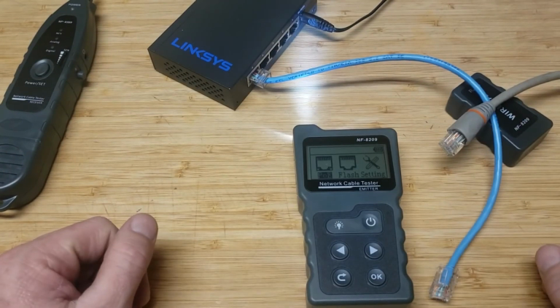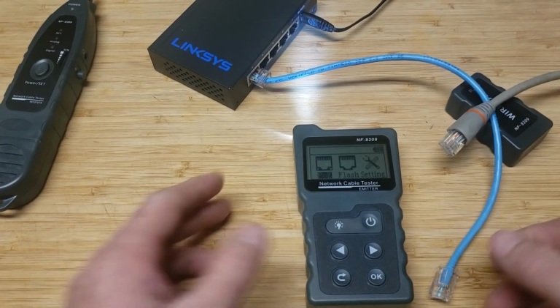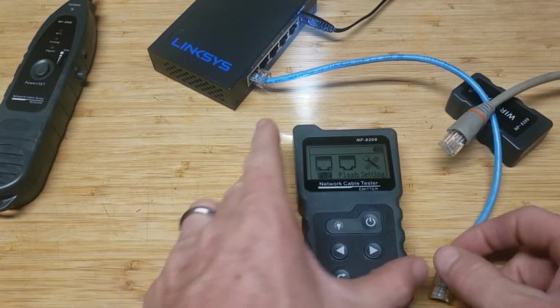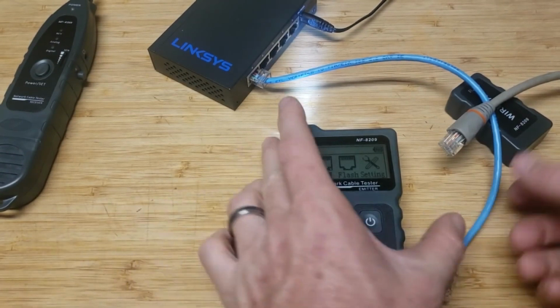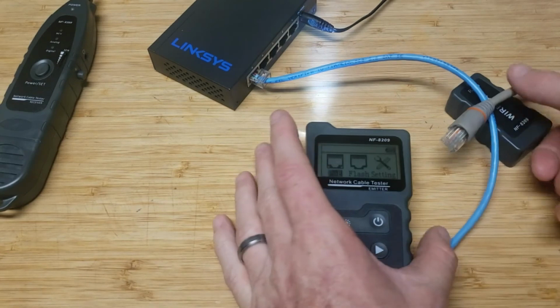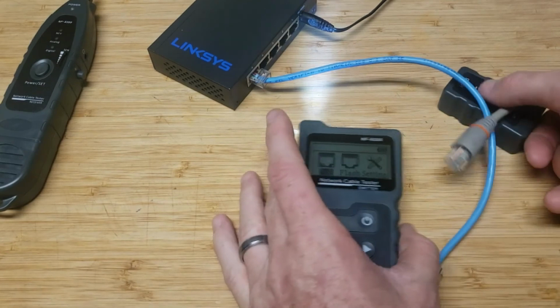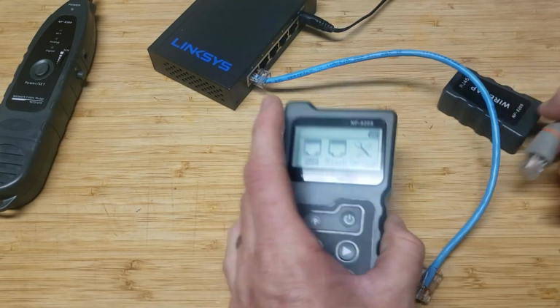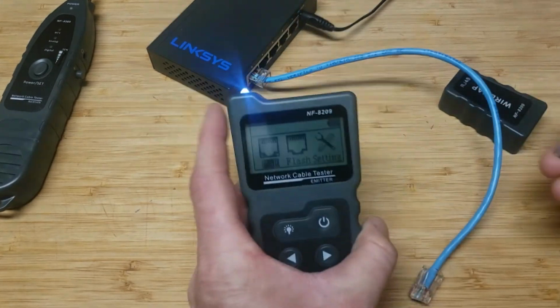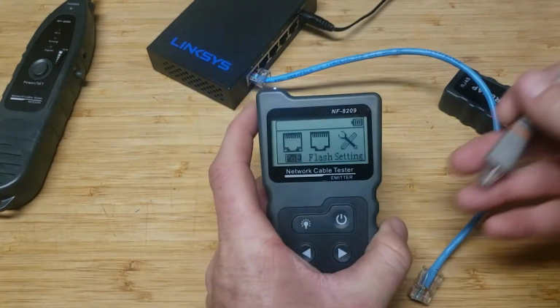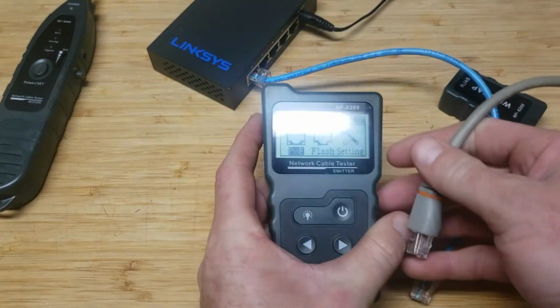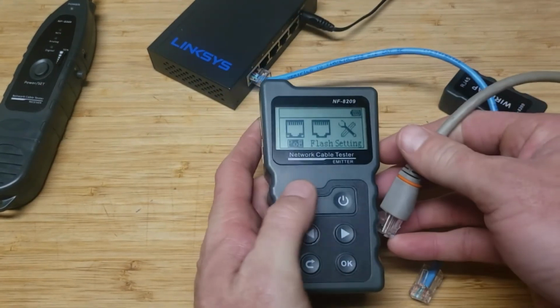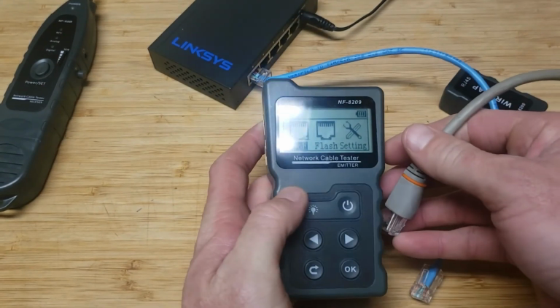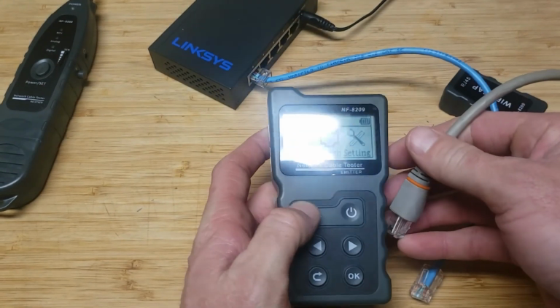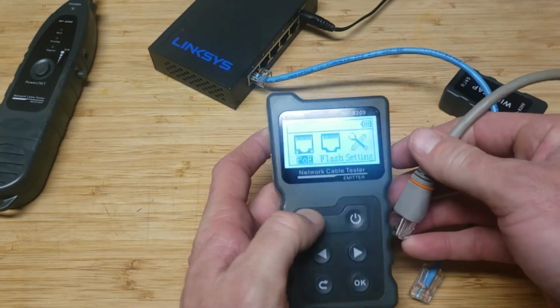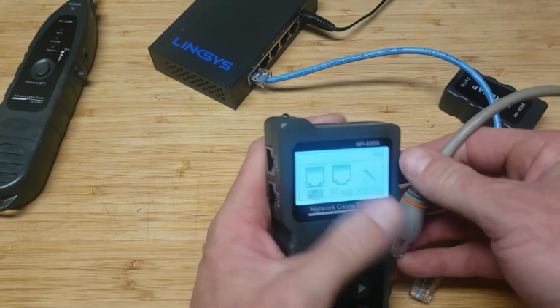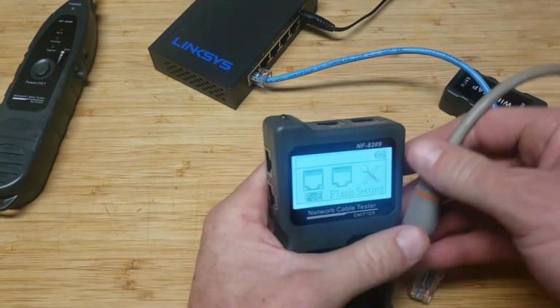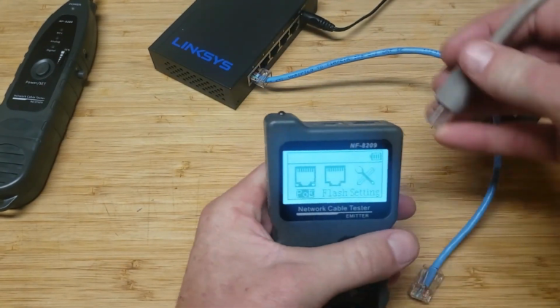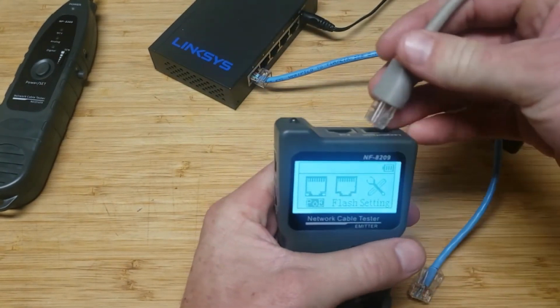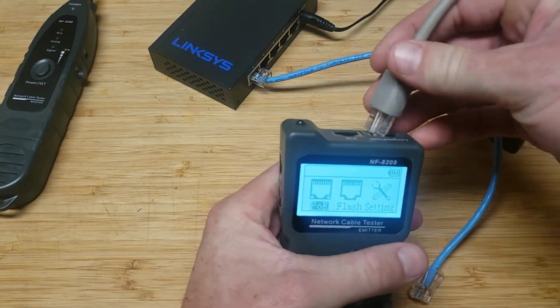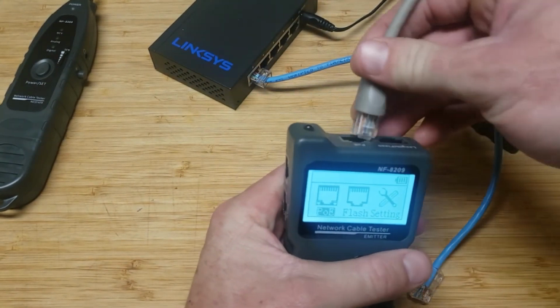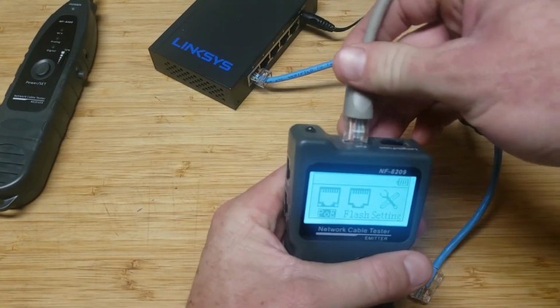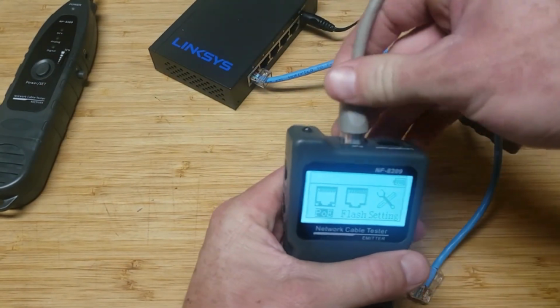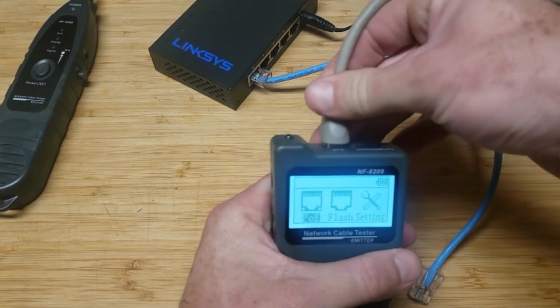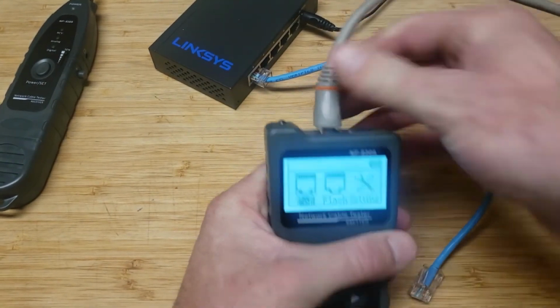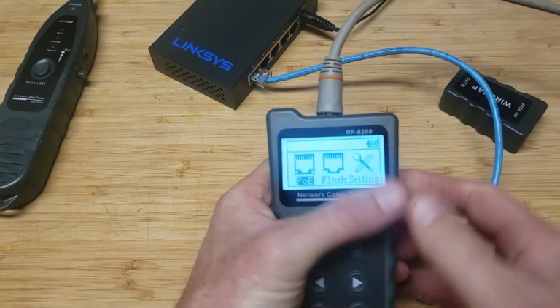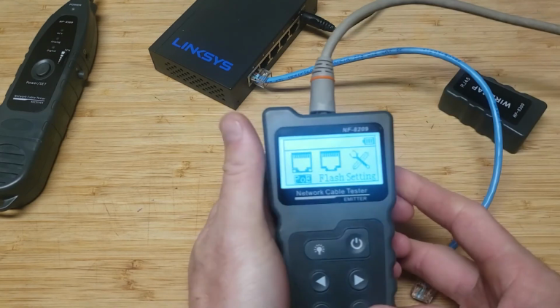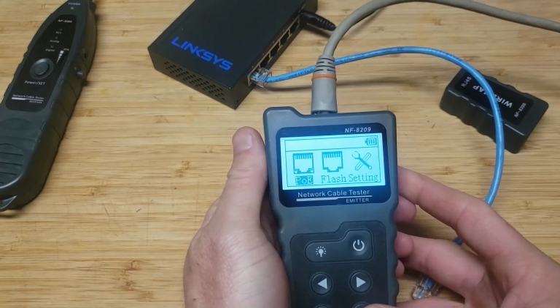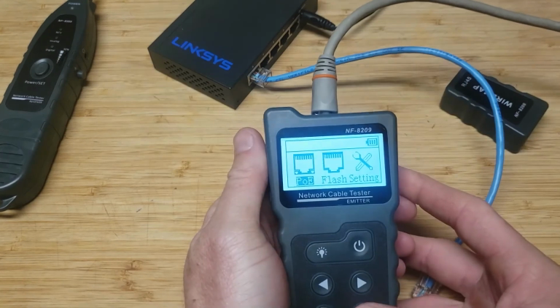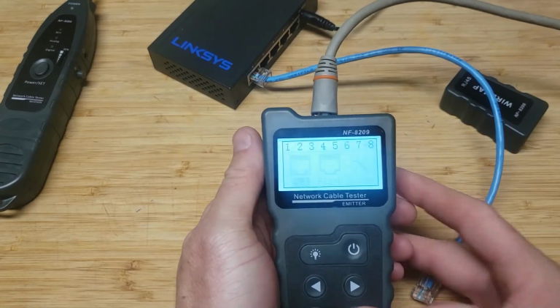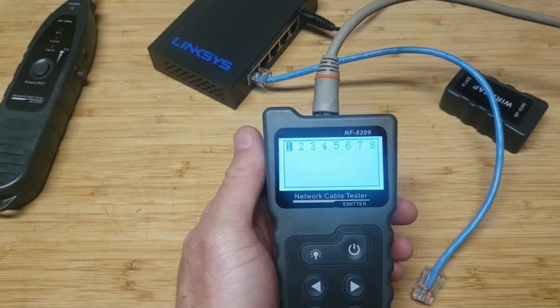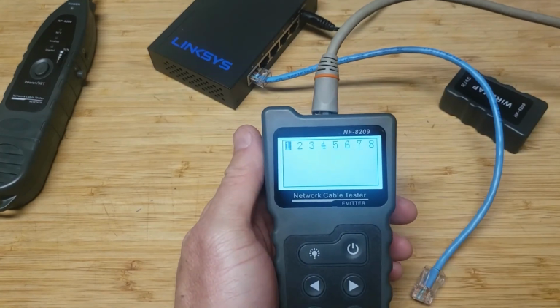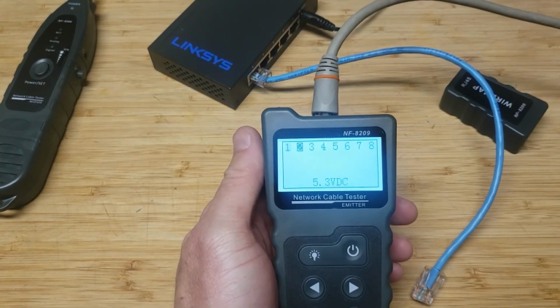Alright guys, now we got it in the POE++ port. I'll plug this back in here and run the test again.